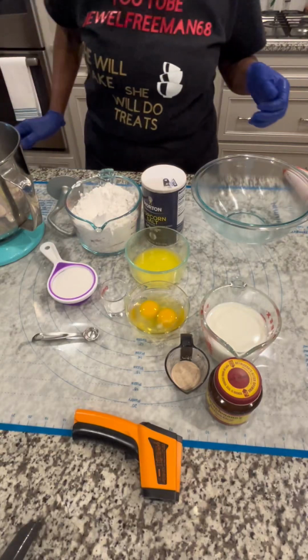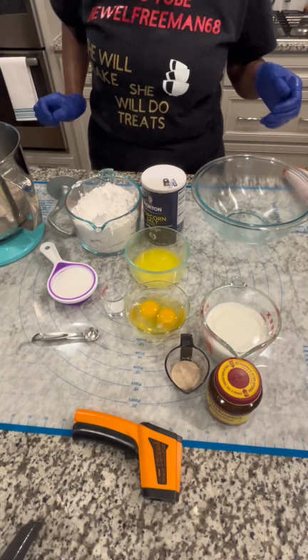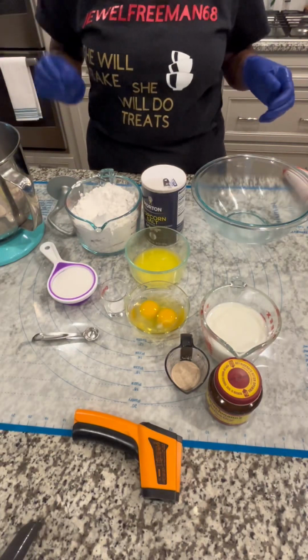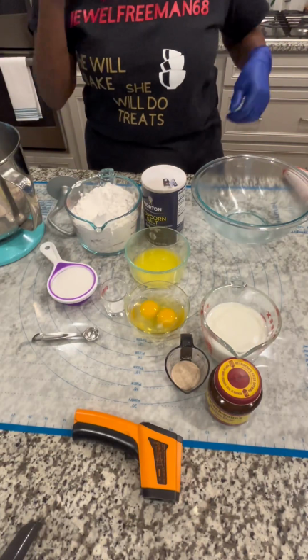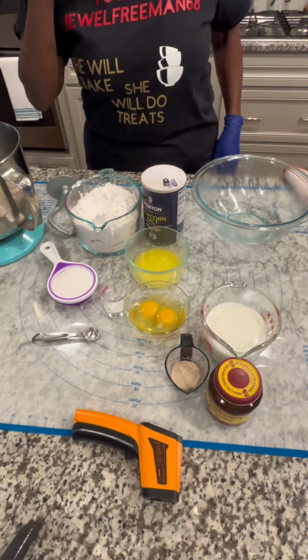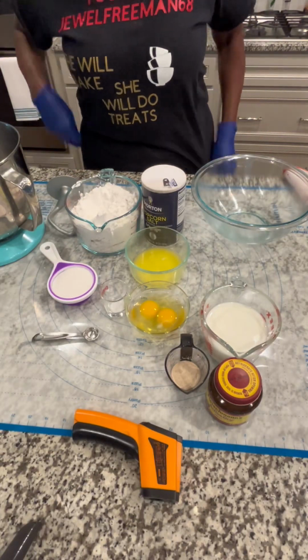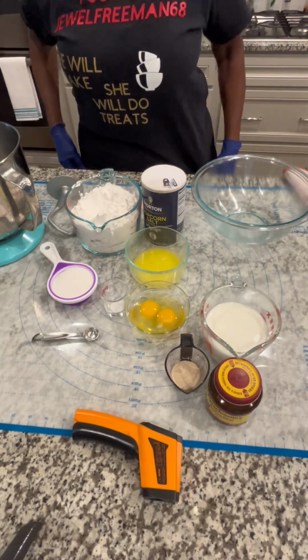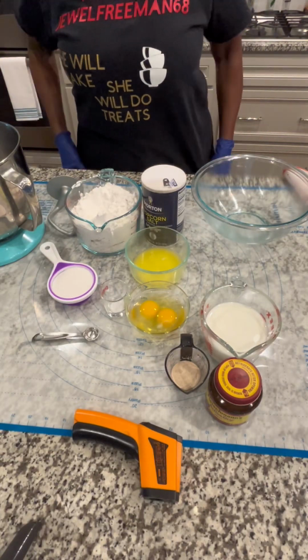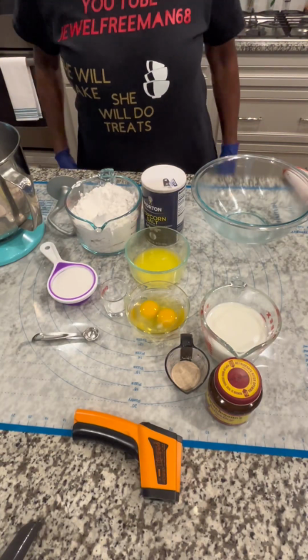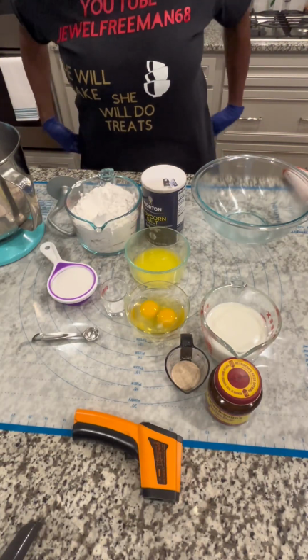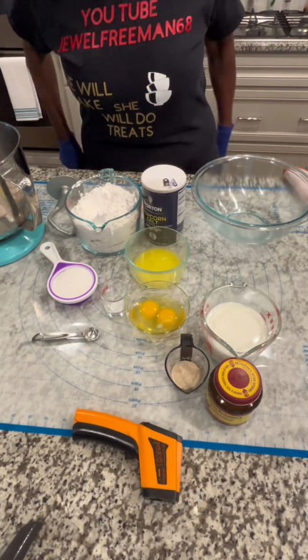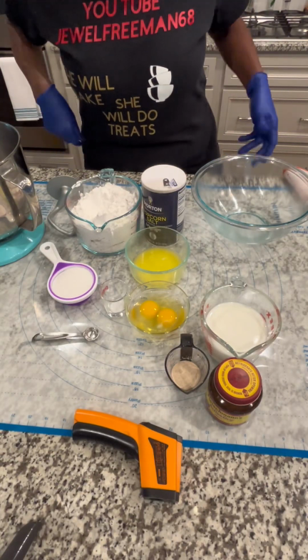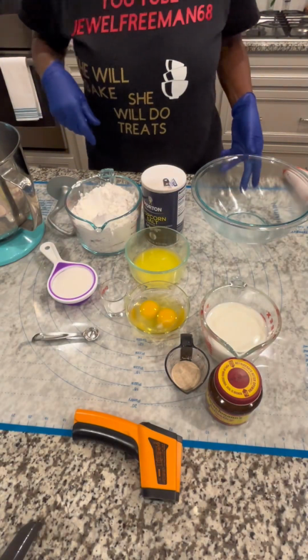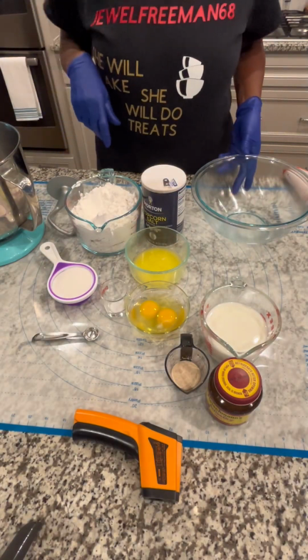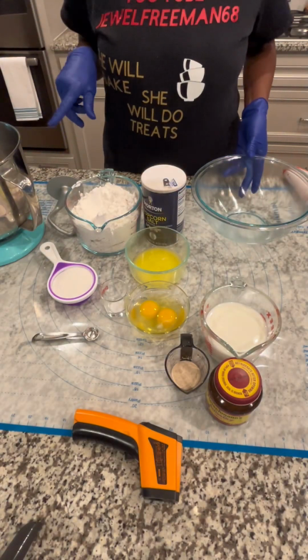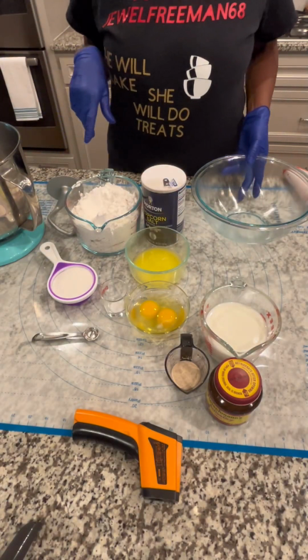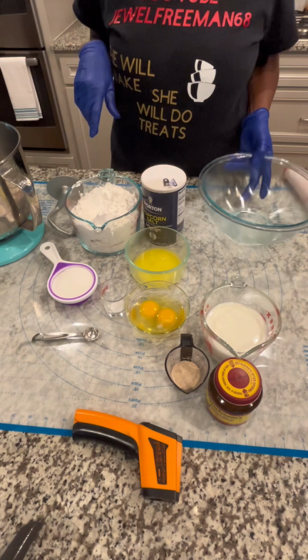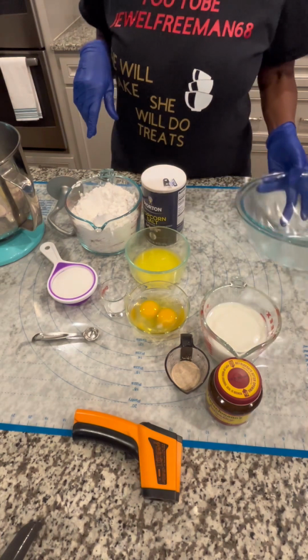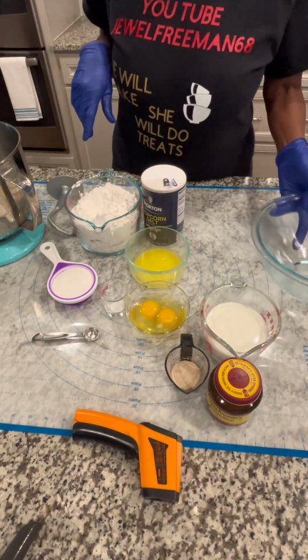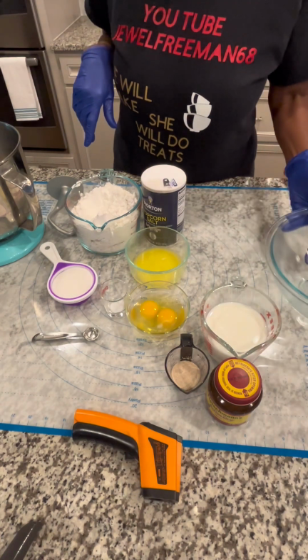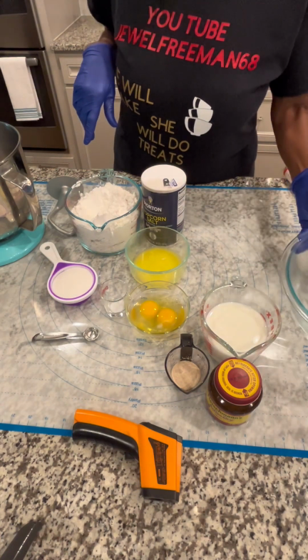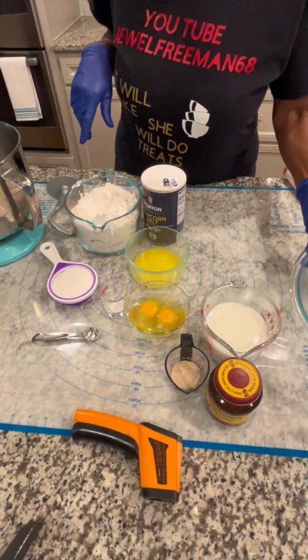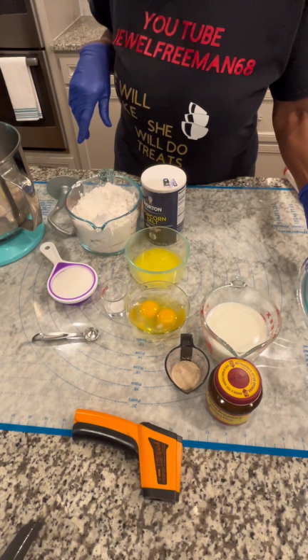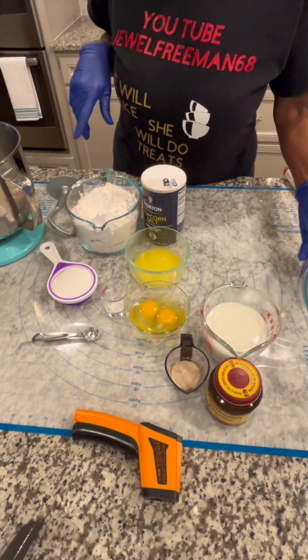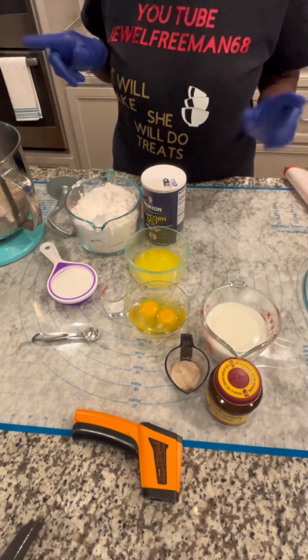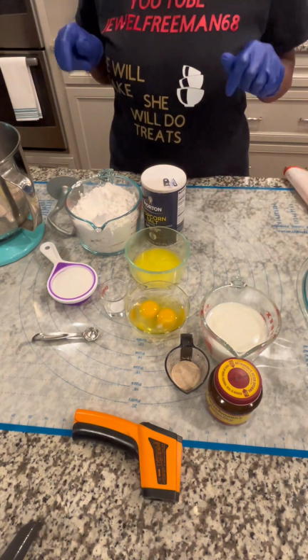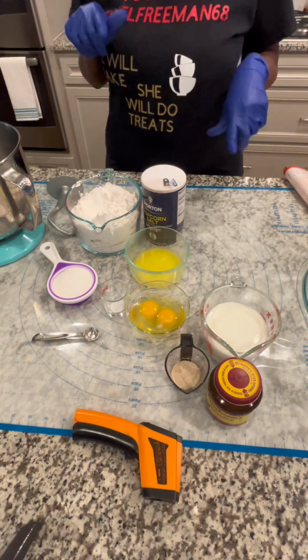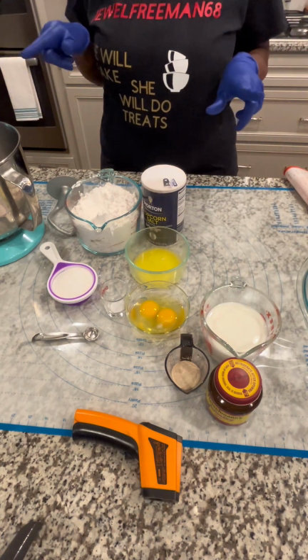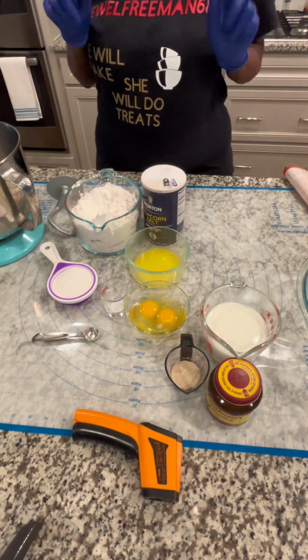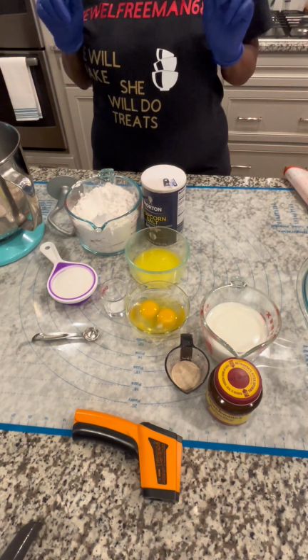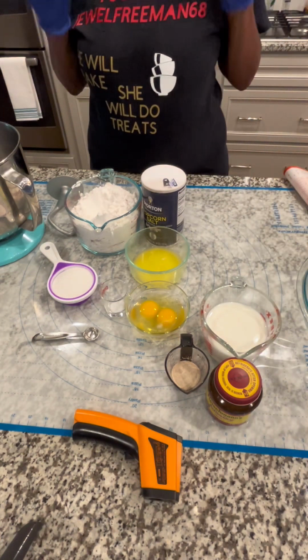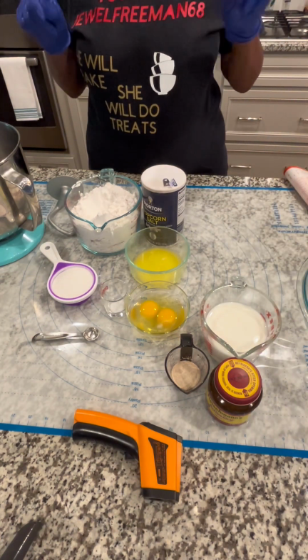Let's get into it this morning. So I'm going to be making a cinnamon bun cake, but first I have to do my dough.